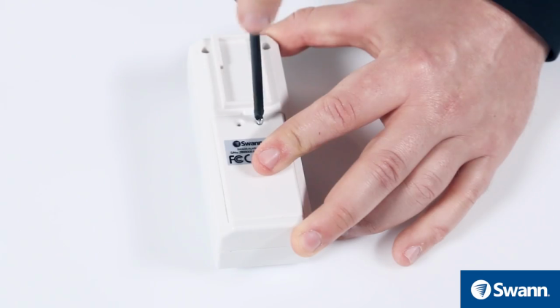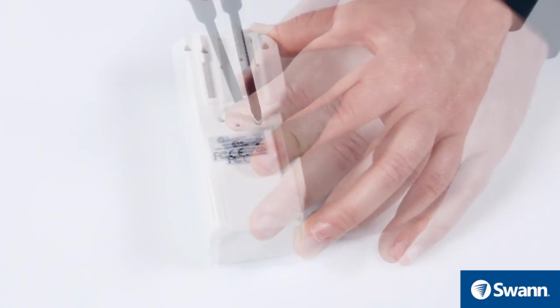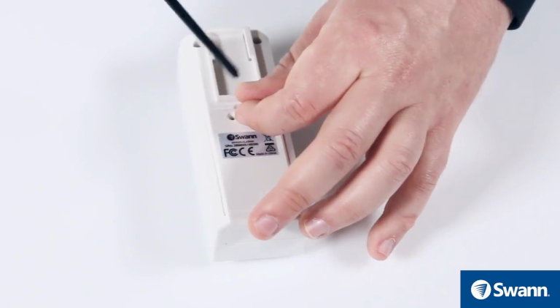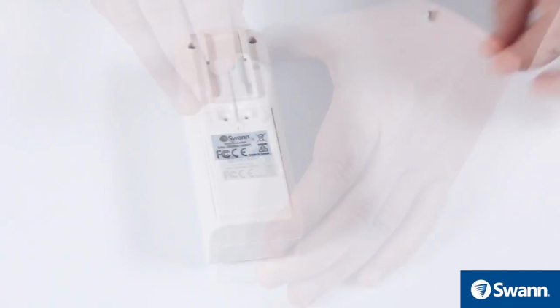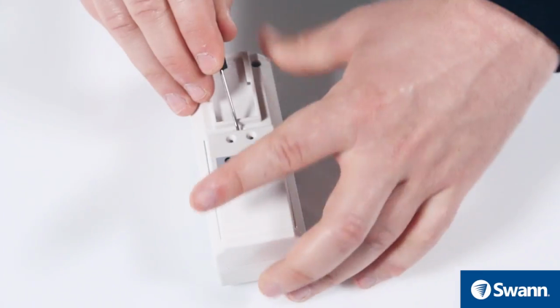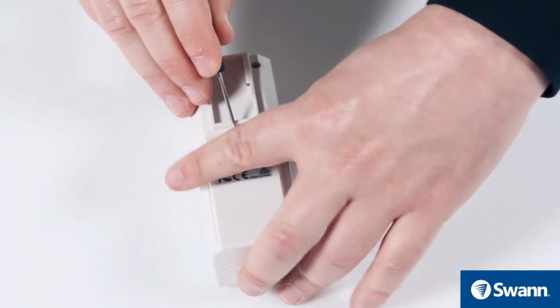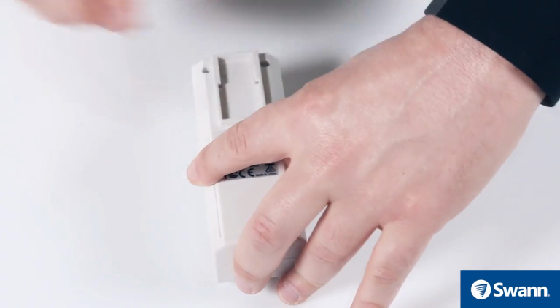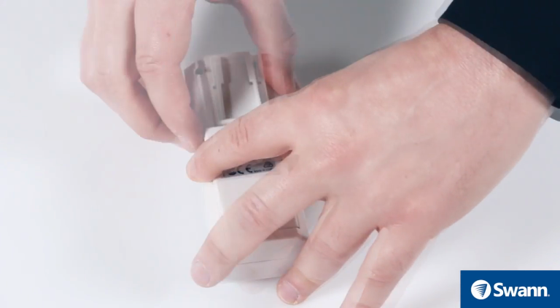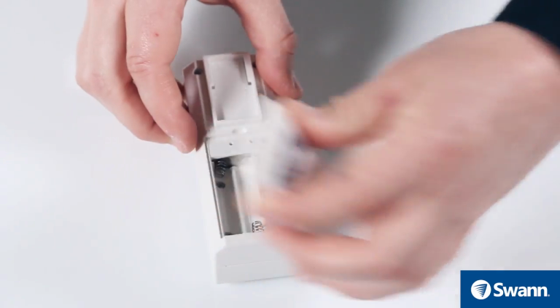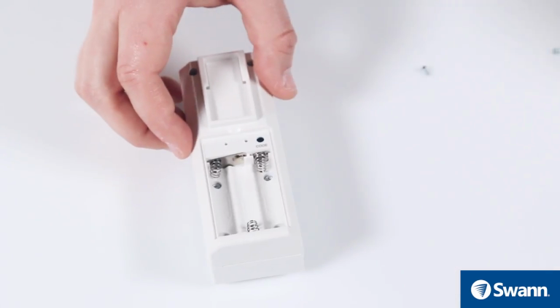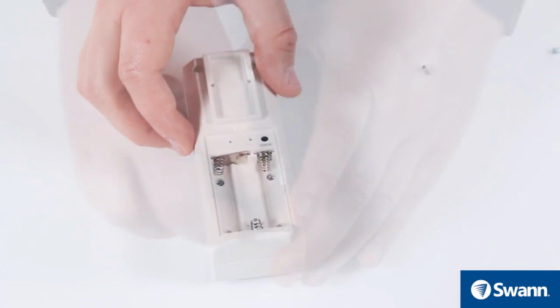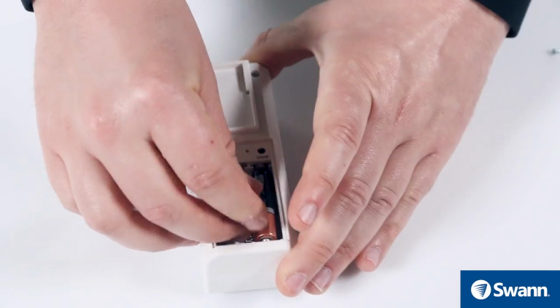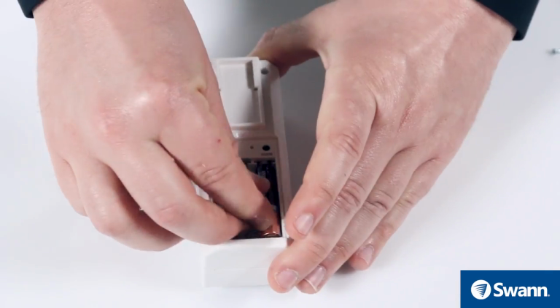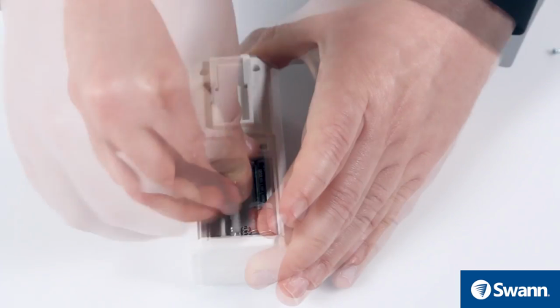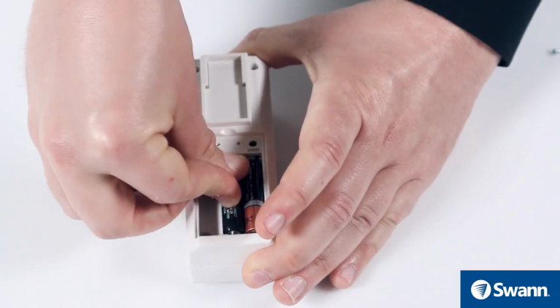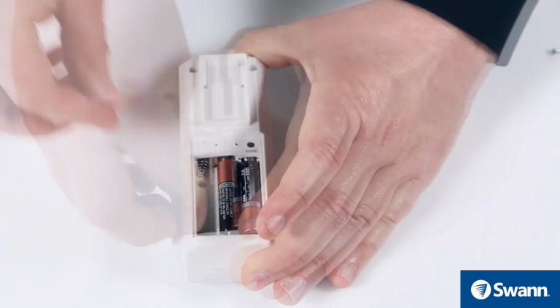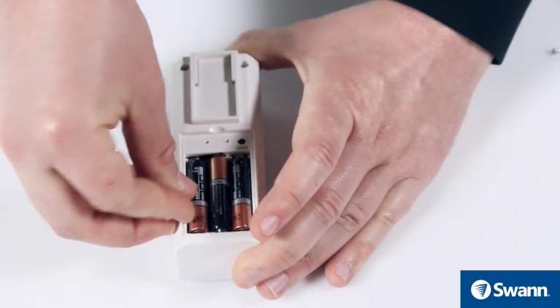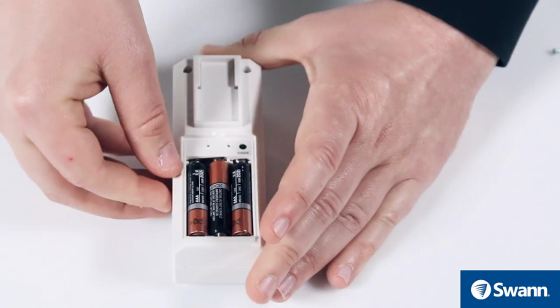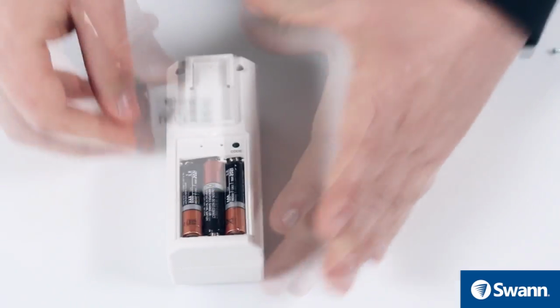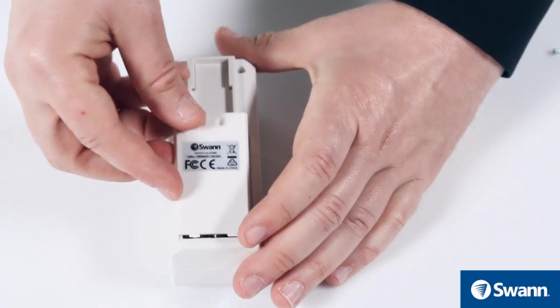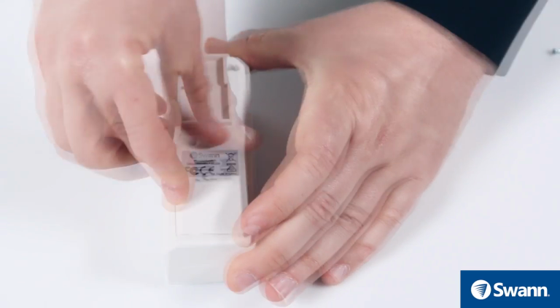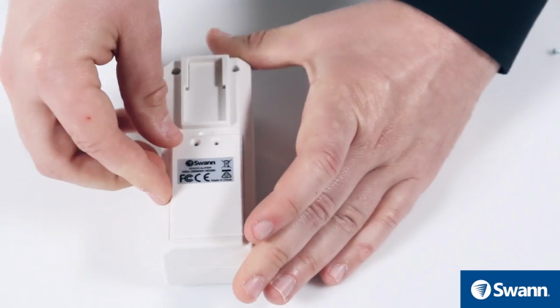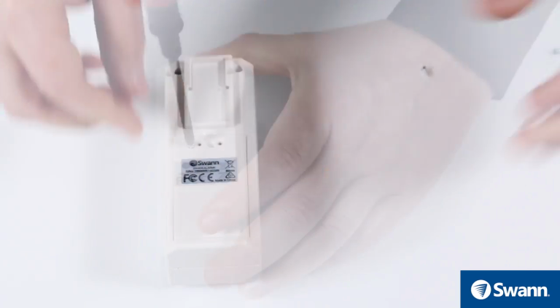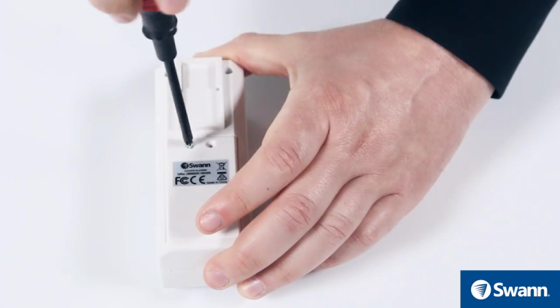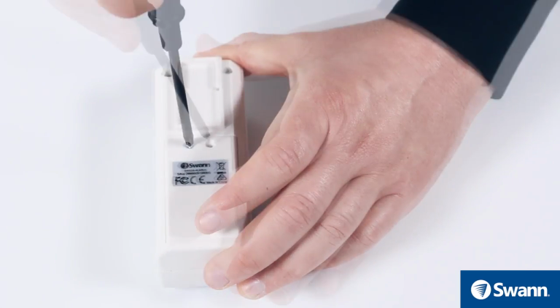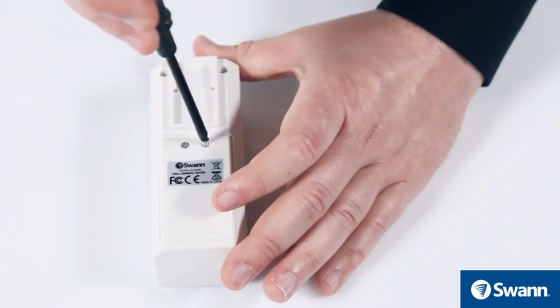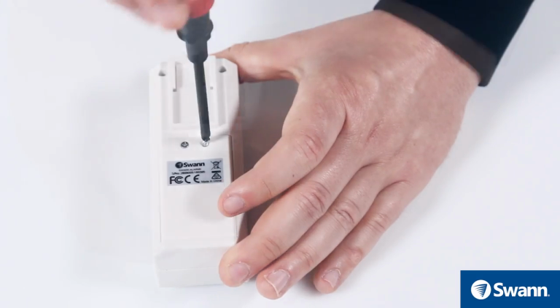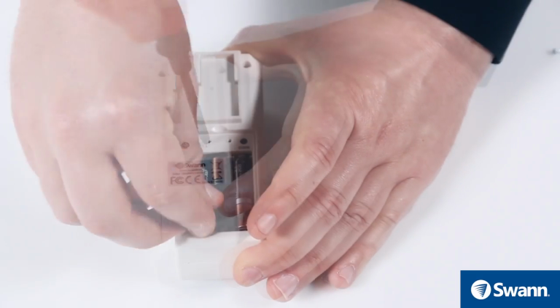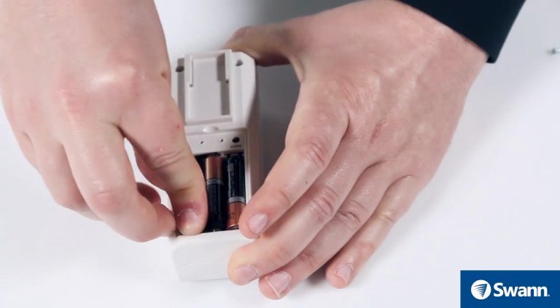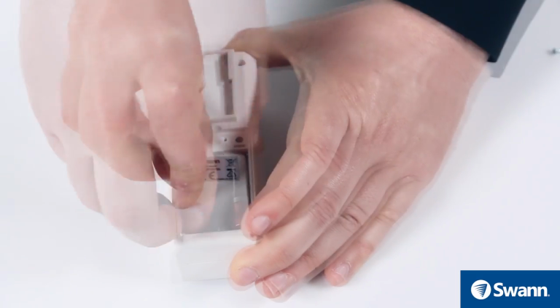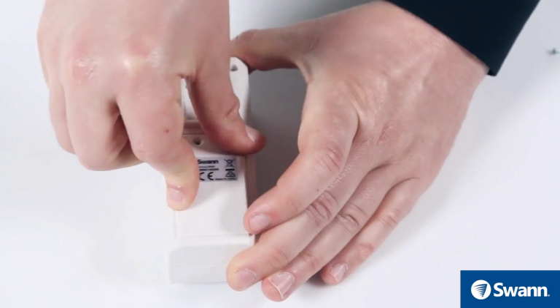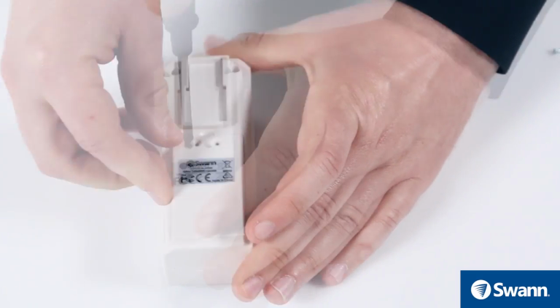Now to set up the alert sensor: remove the battery cover with a small Phillips screwdriver, then insert 3 AAA batteries as shown. Now replace the battery cover and tighten the screw. Repeat for the other sensor.